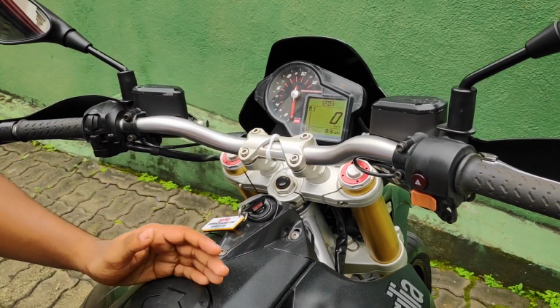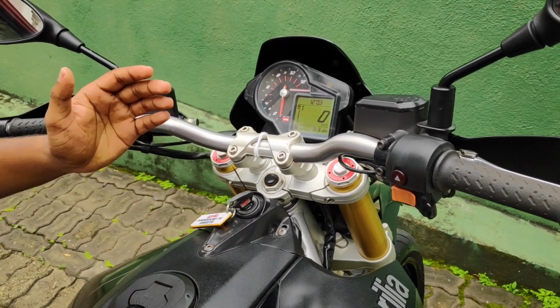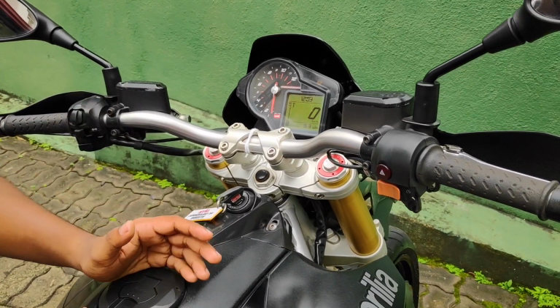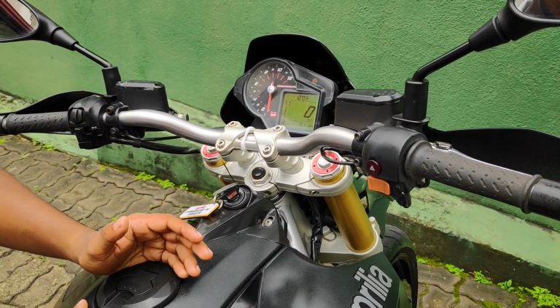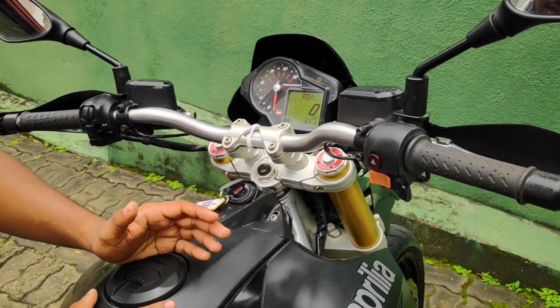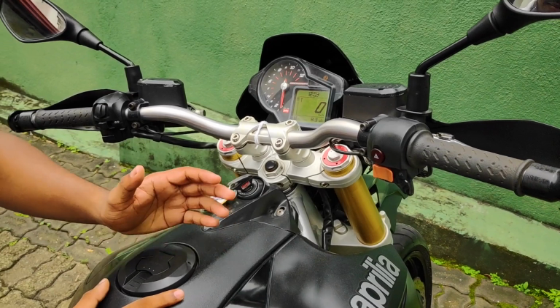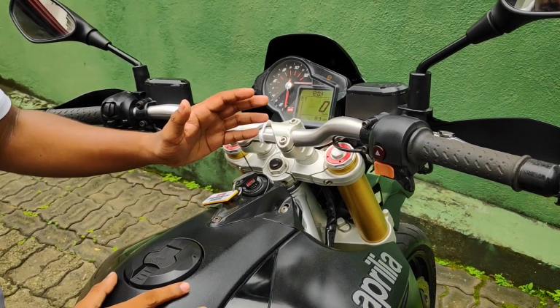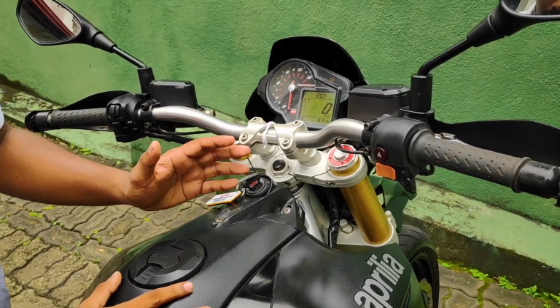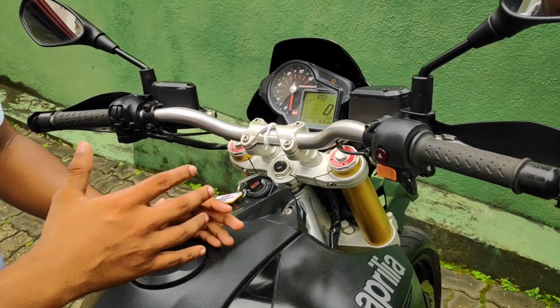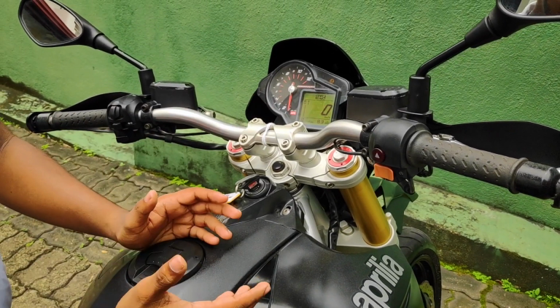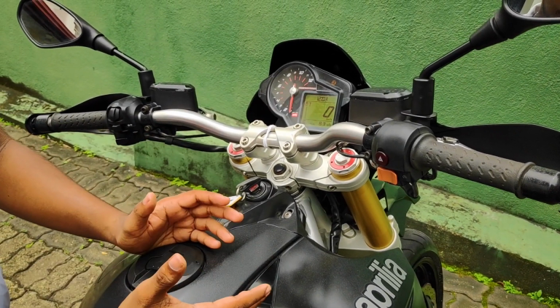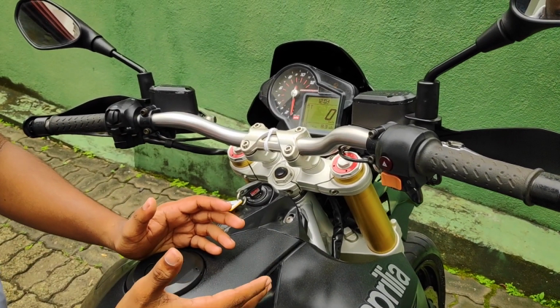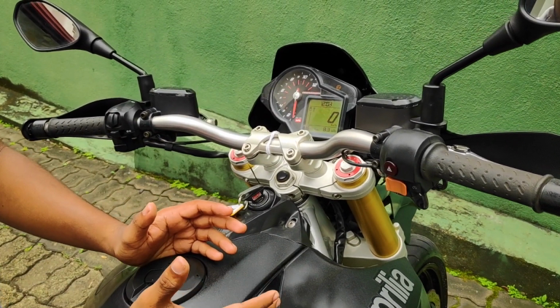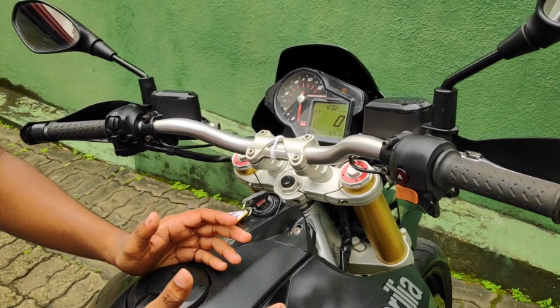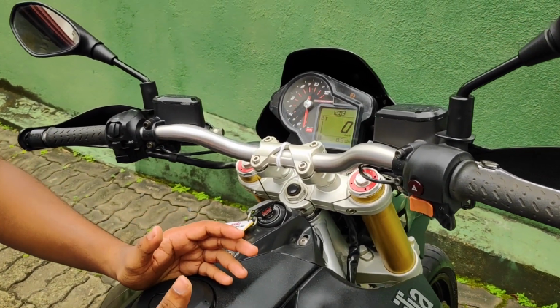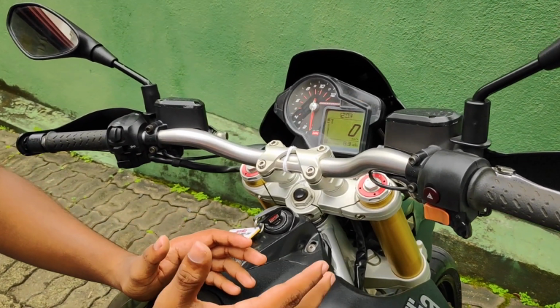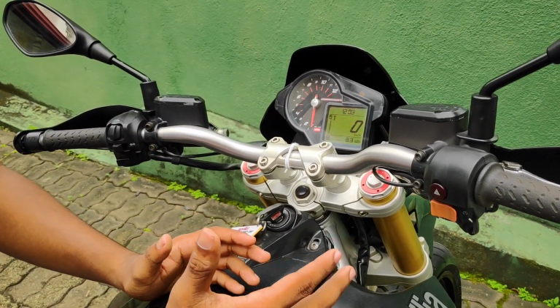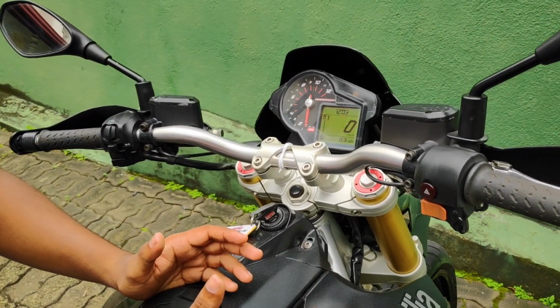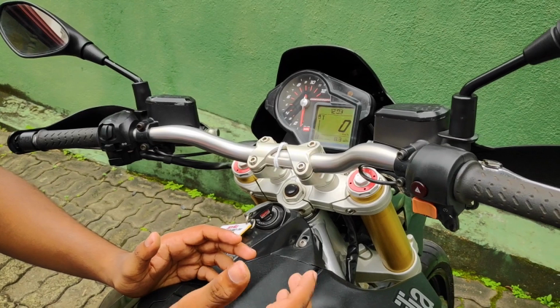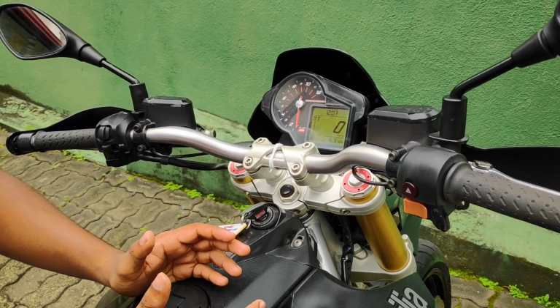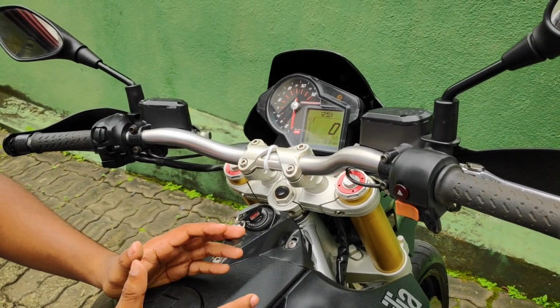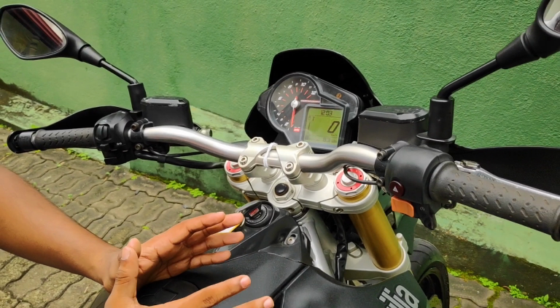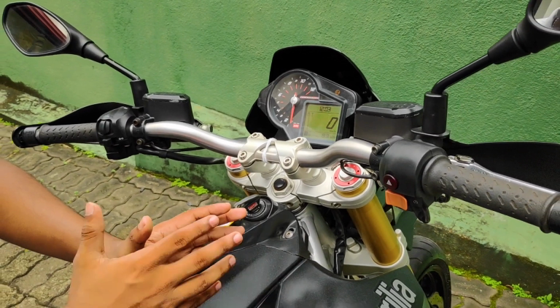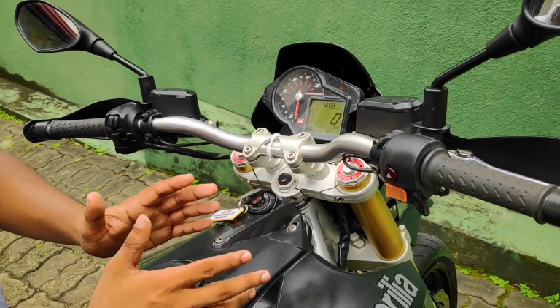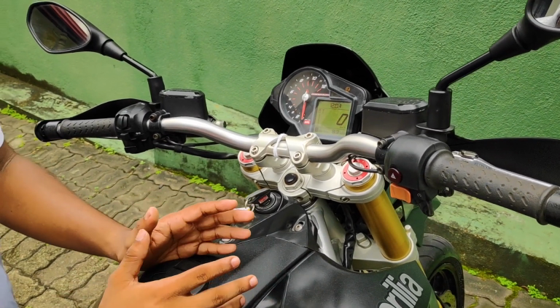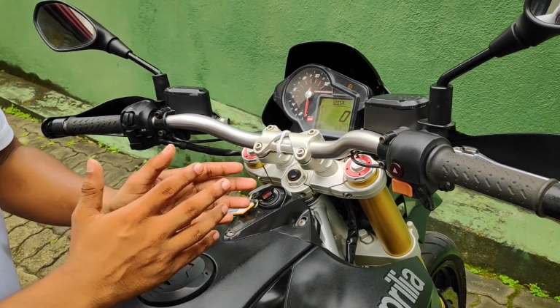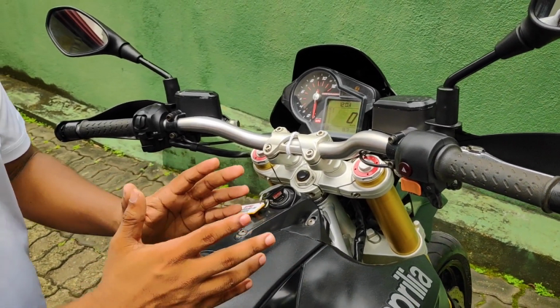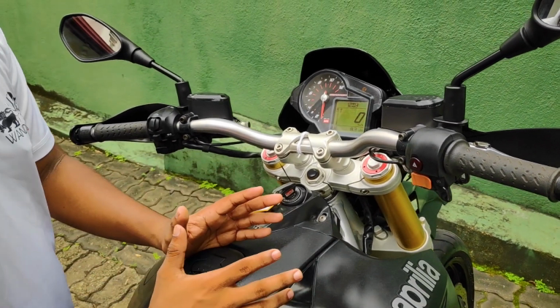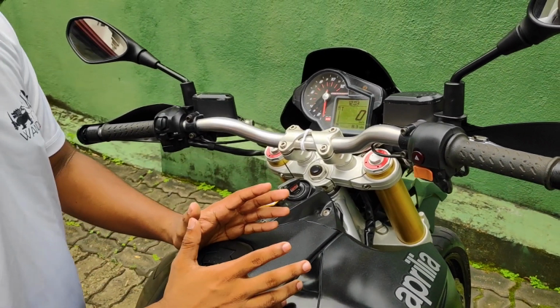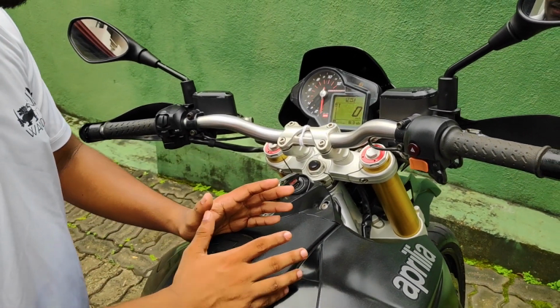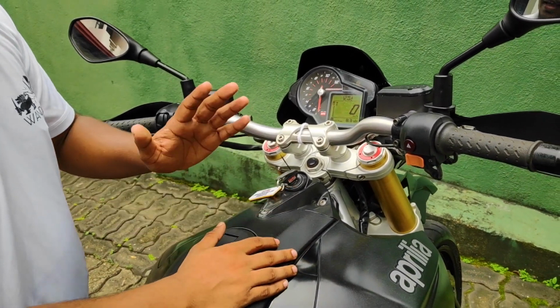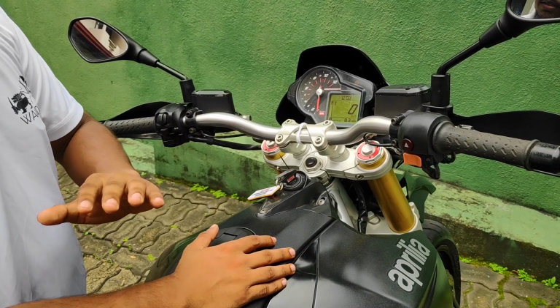We can also use ABS. This bike is equipped with ABS. We can use ABS-off mode, but with ABS off, the traction settings cannot be changed via the buttons.